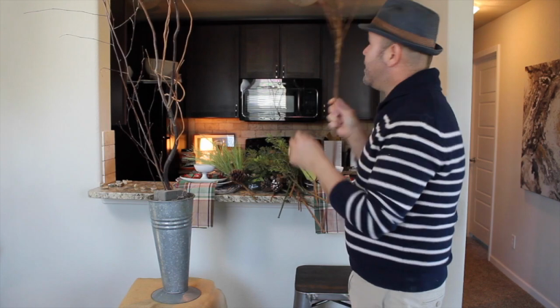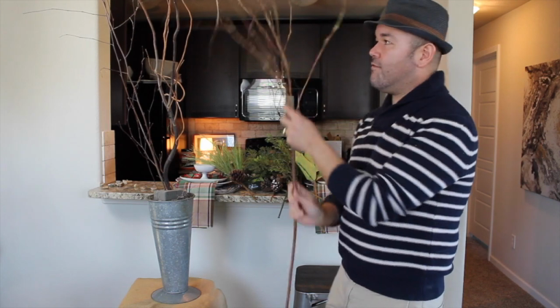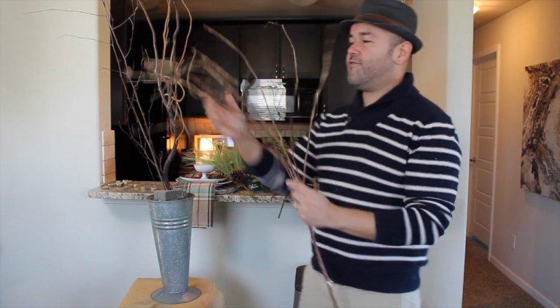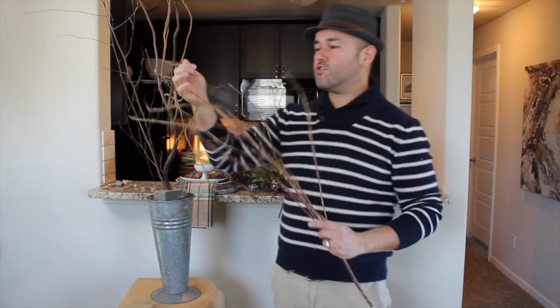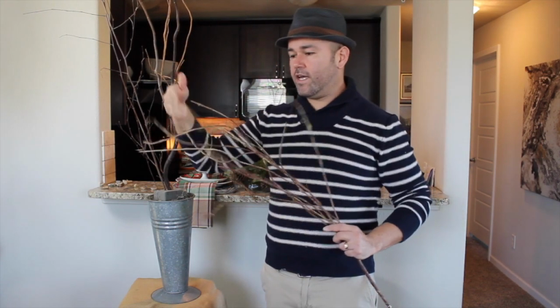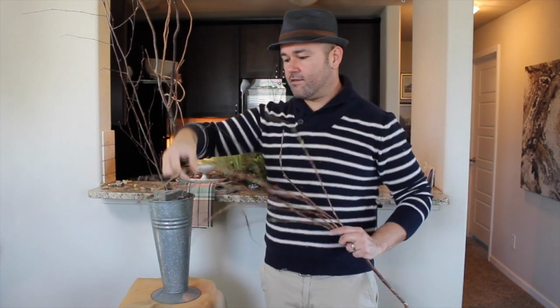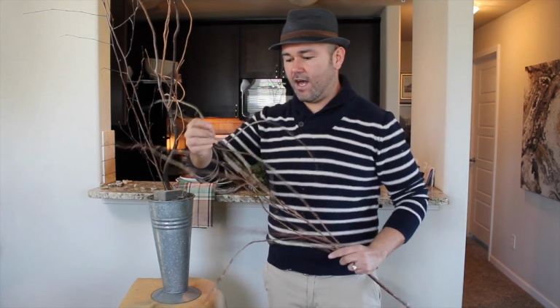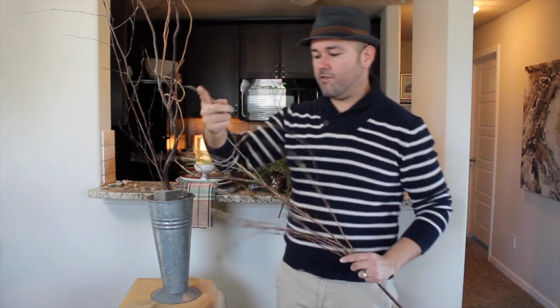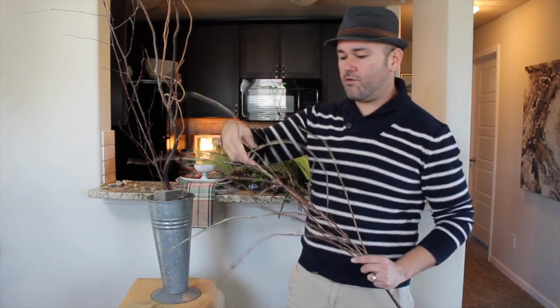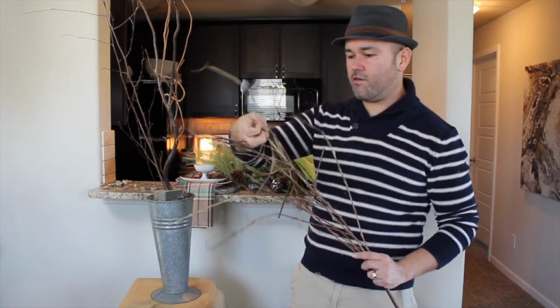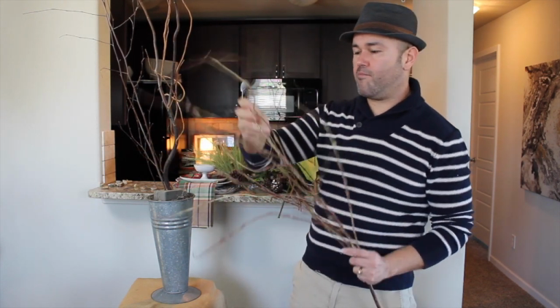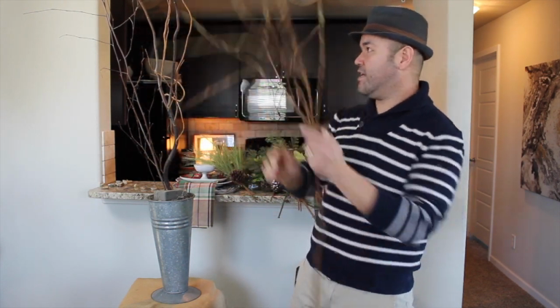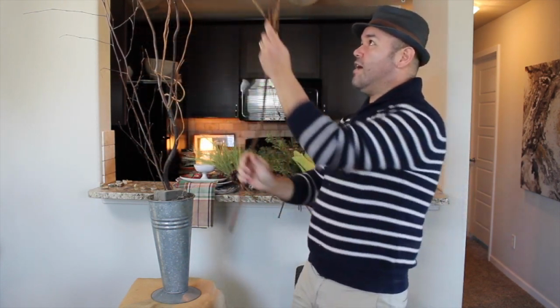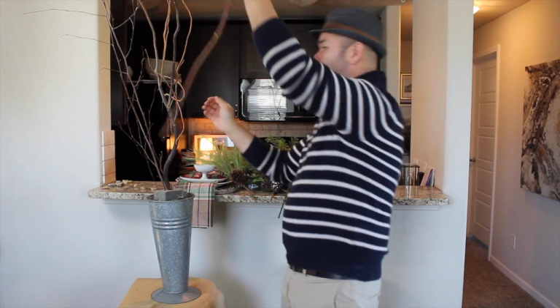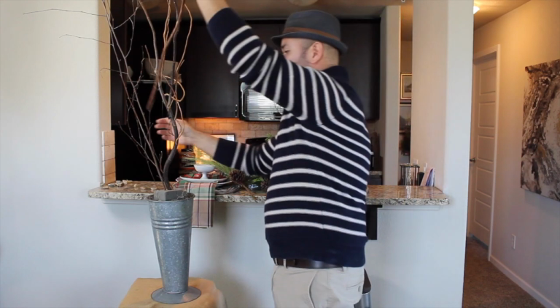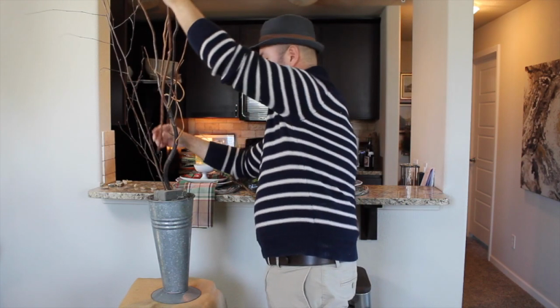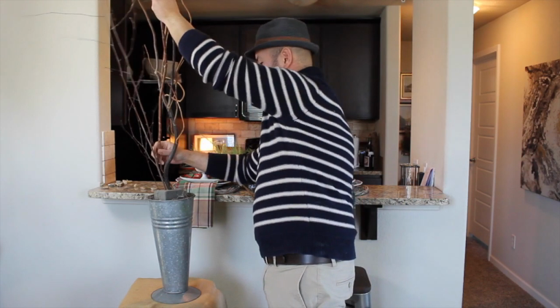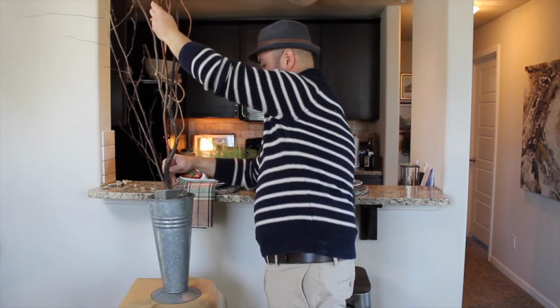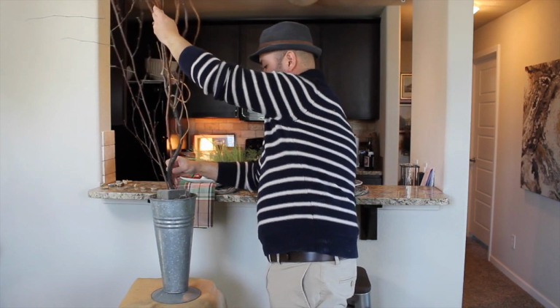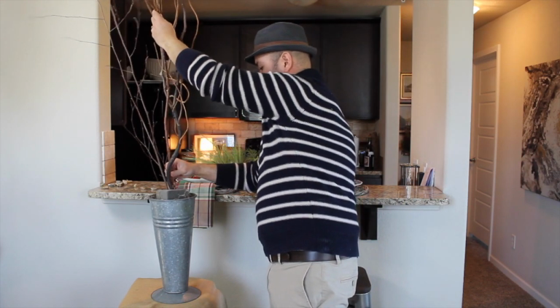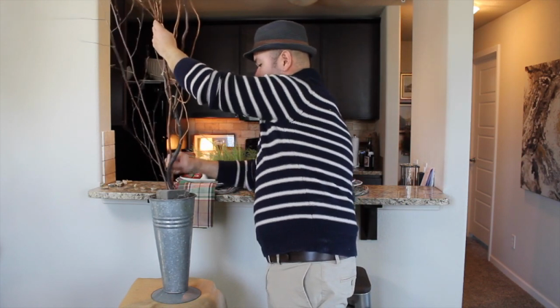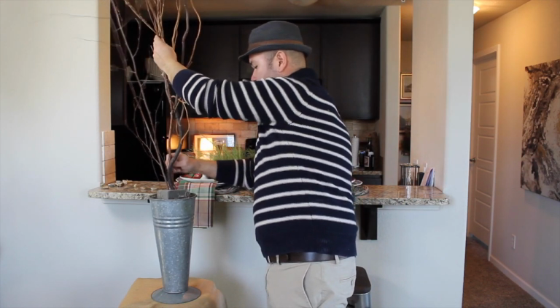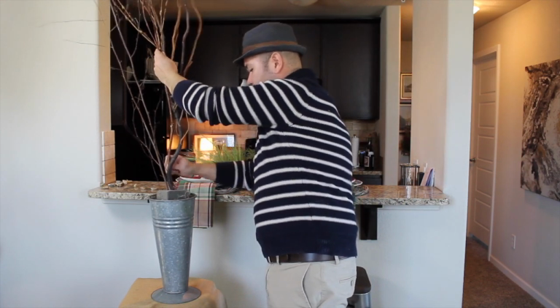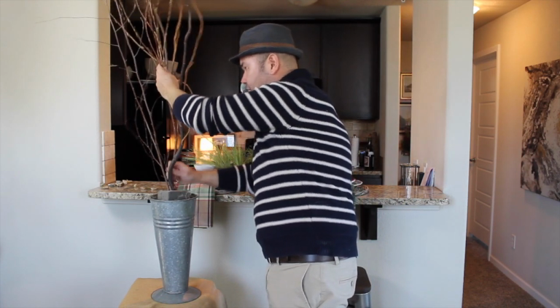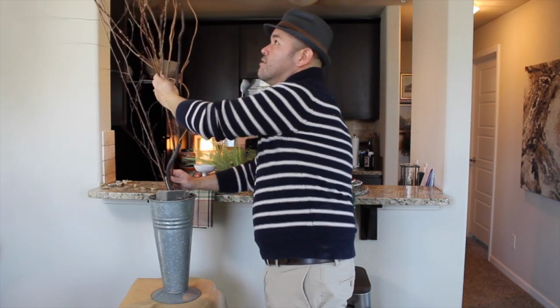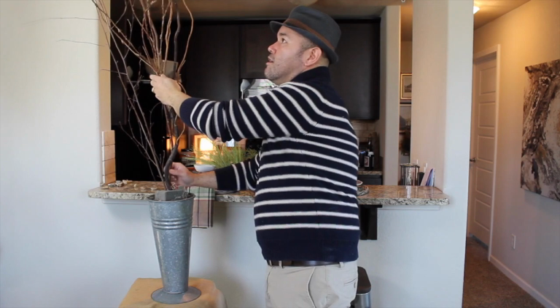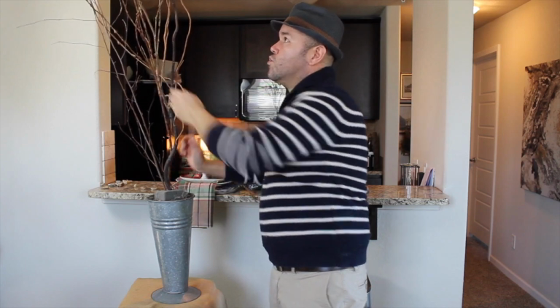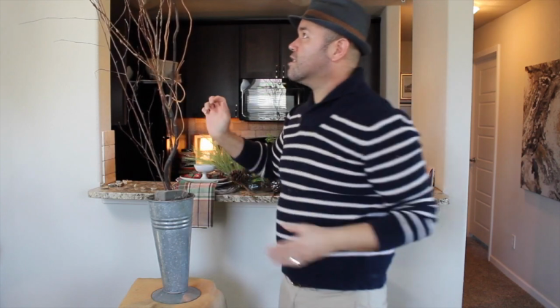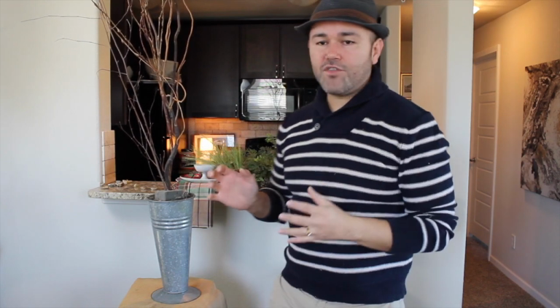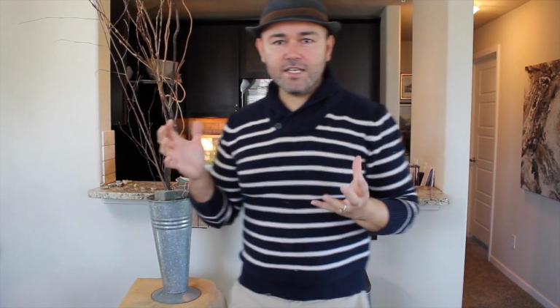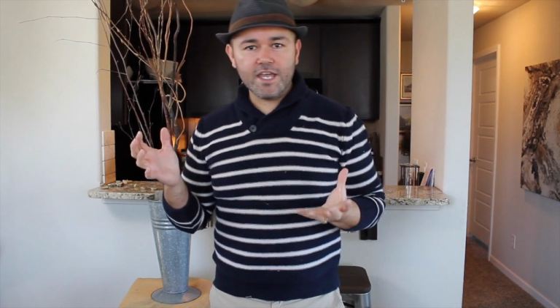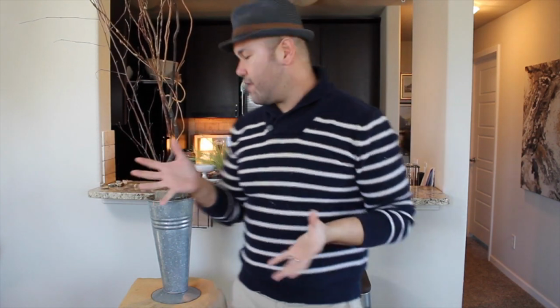Then I have this fake twig that I love. It's made out of rubber and you can bend it. I'm also going to add that in the middle right here, so I'm going to go ahead and give that a squeeze. So that is the beginning of it.